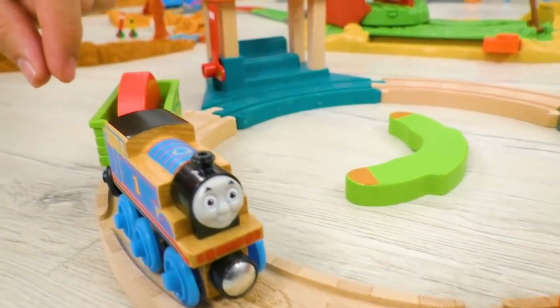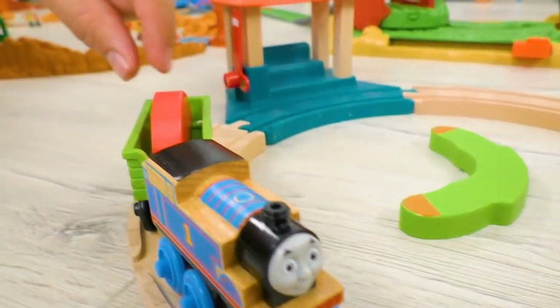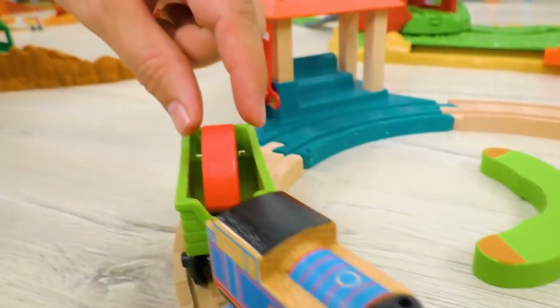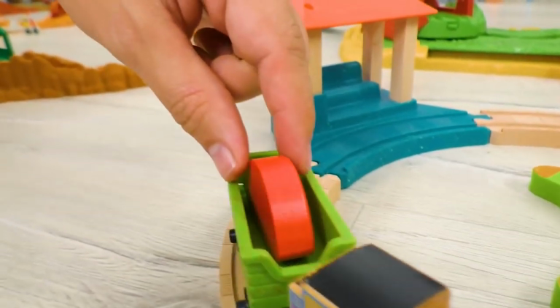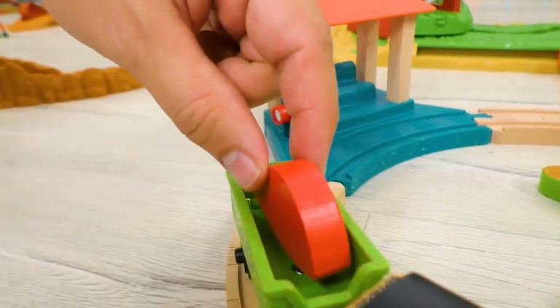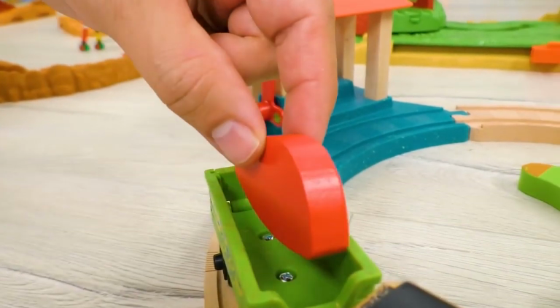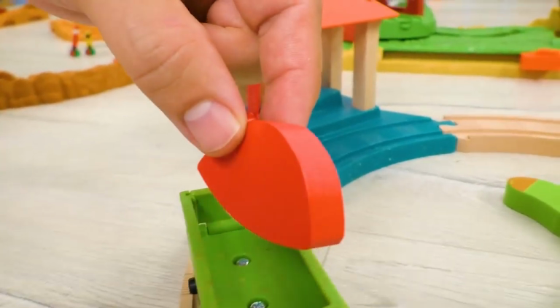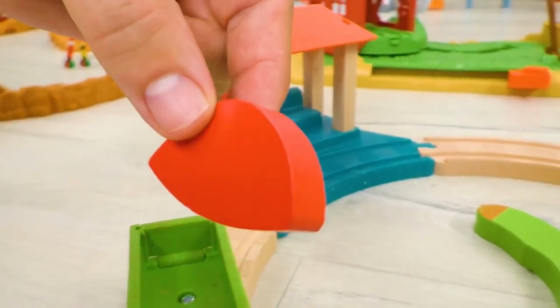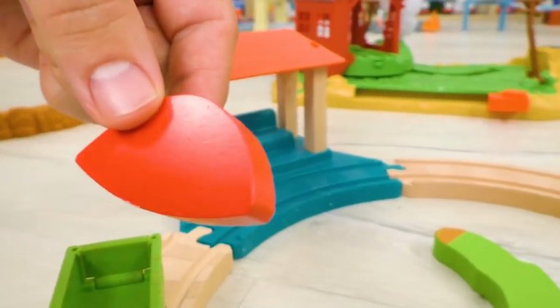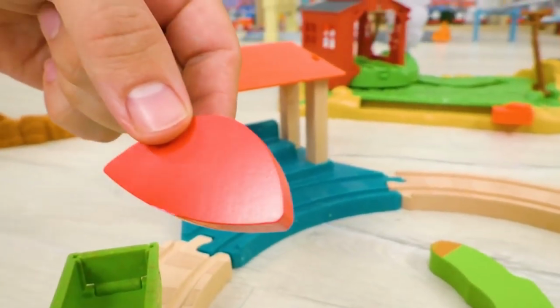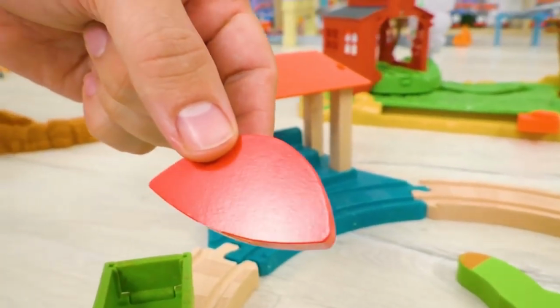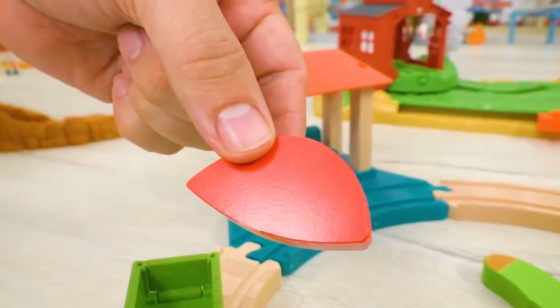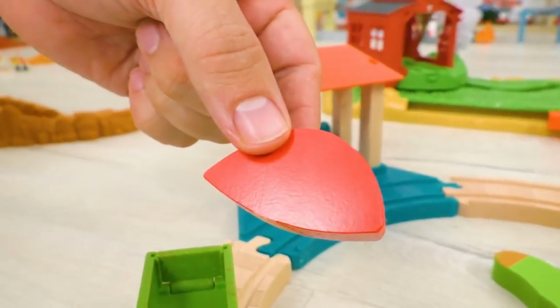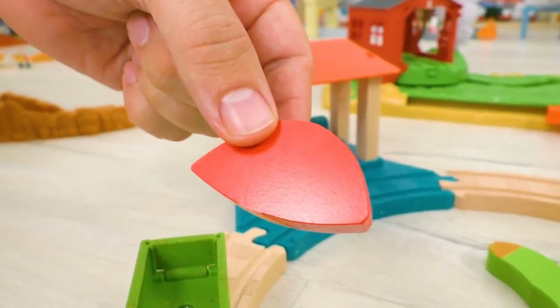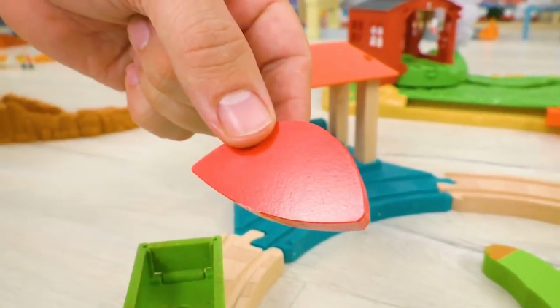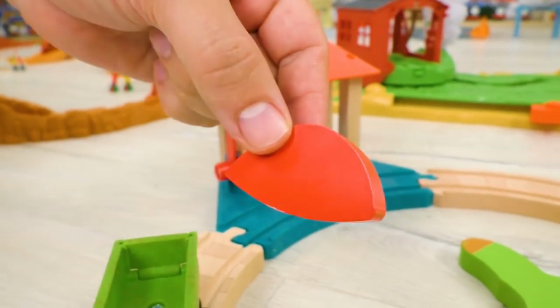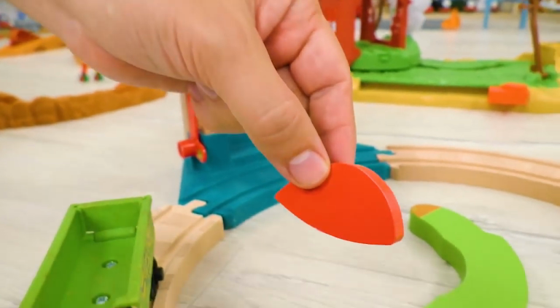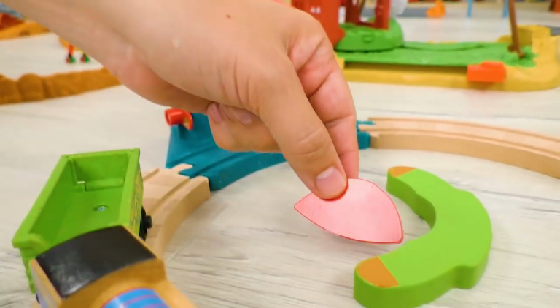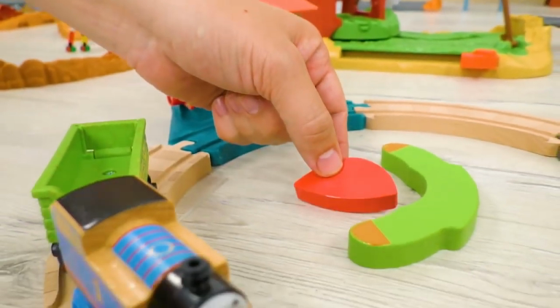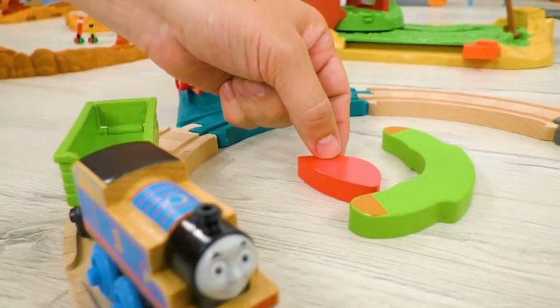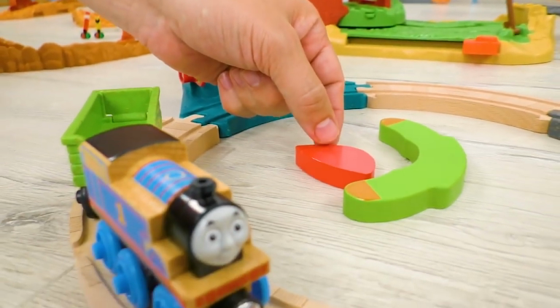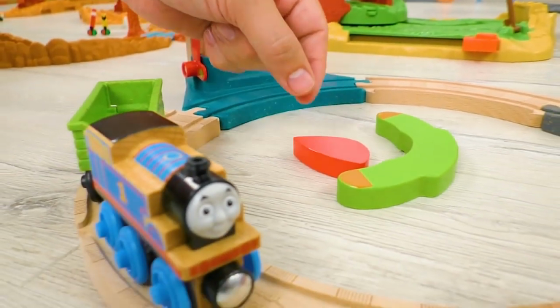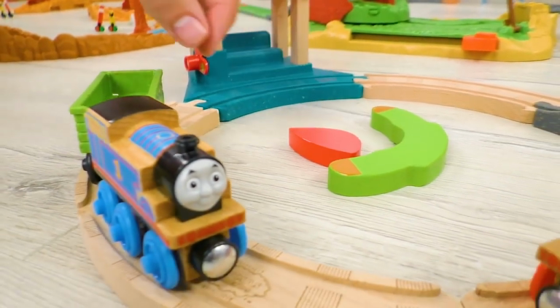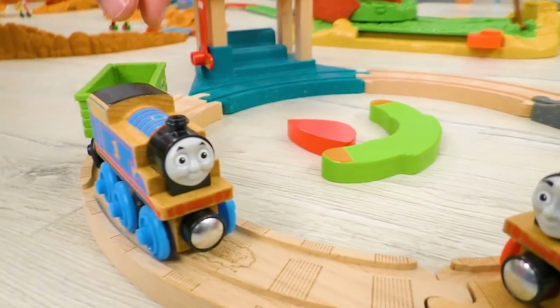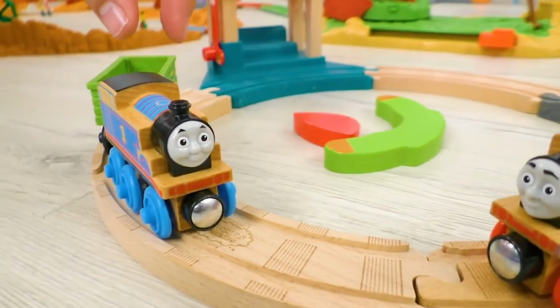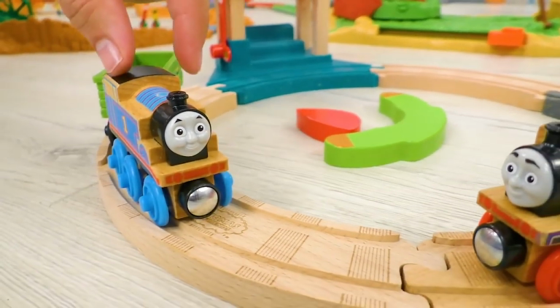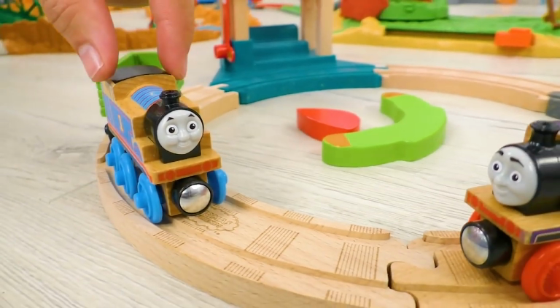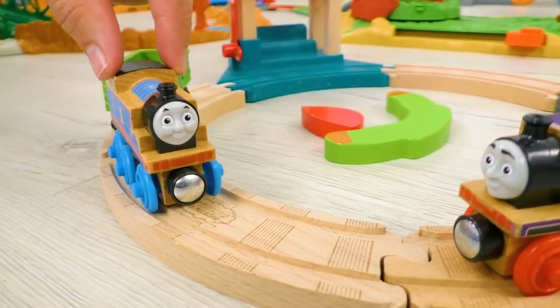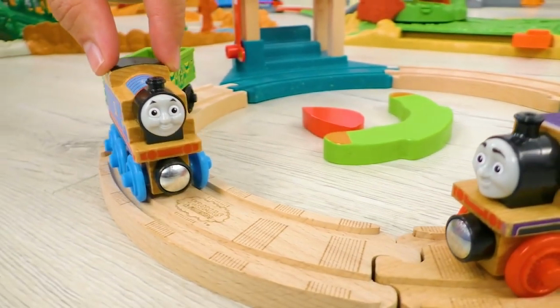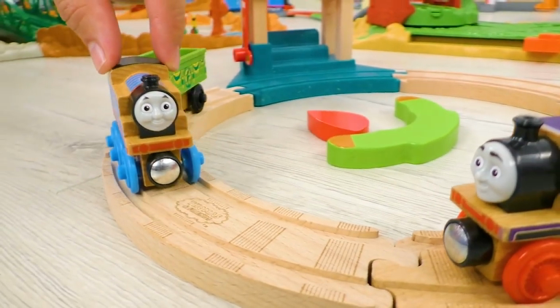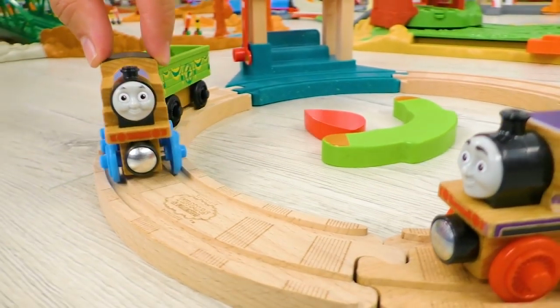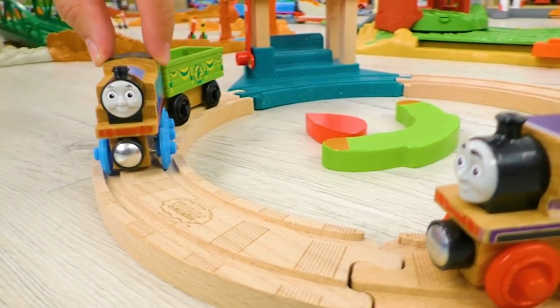Great! Now we have a segment of a red color! Good job, Thomas! Let's continue the search!